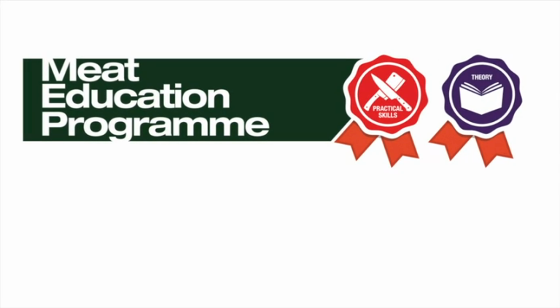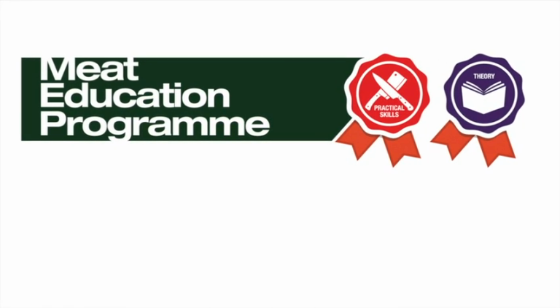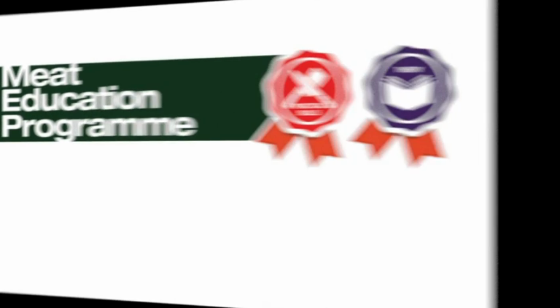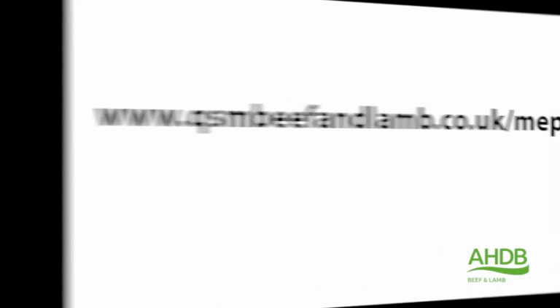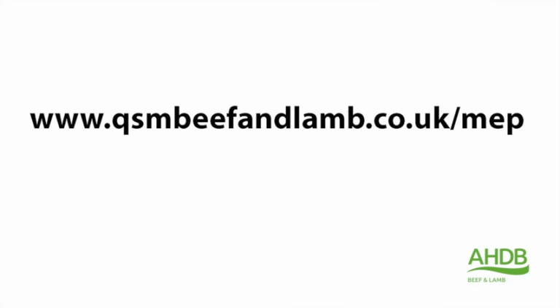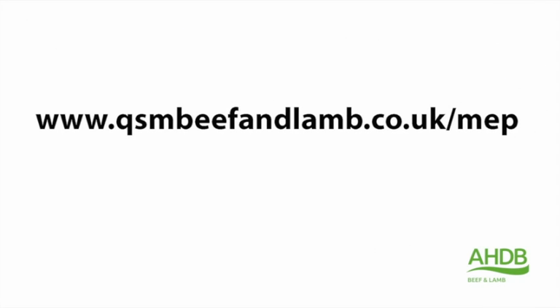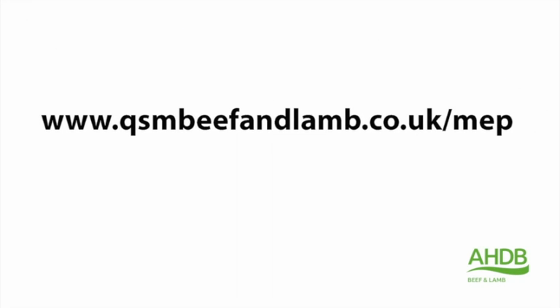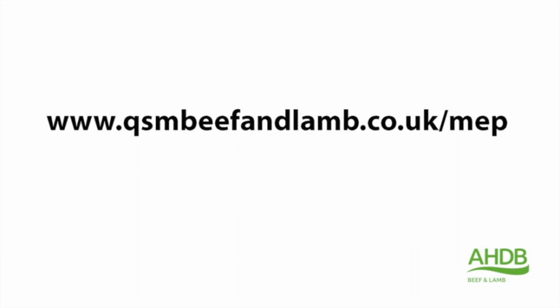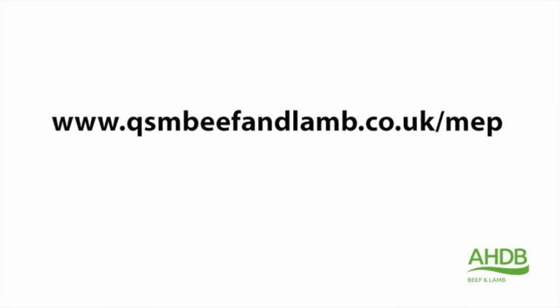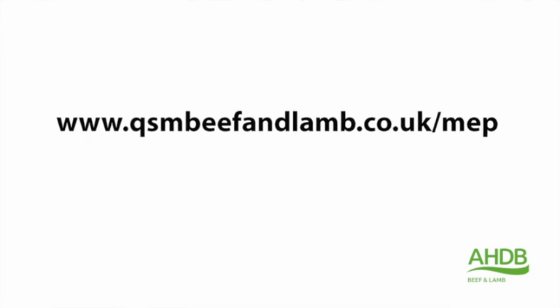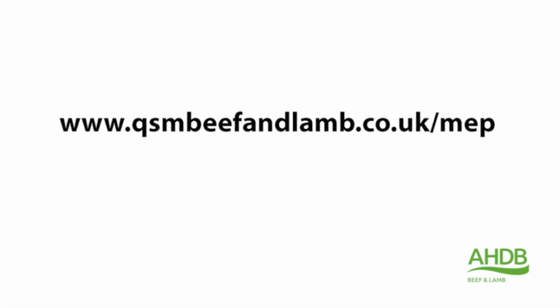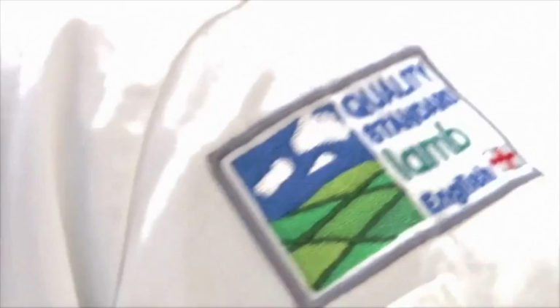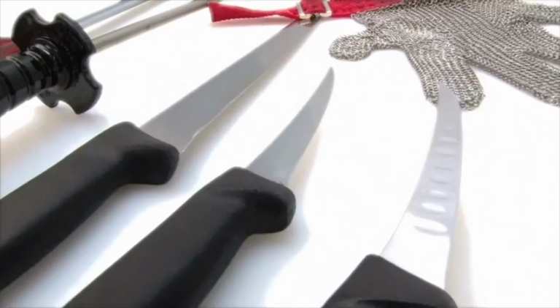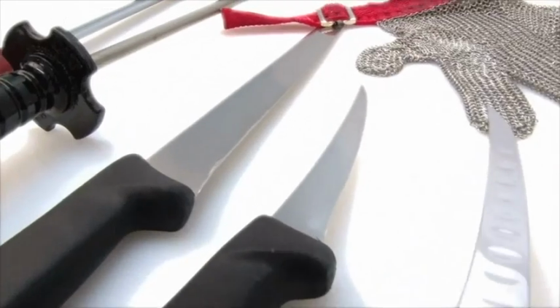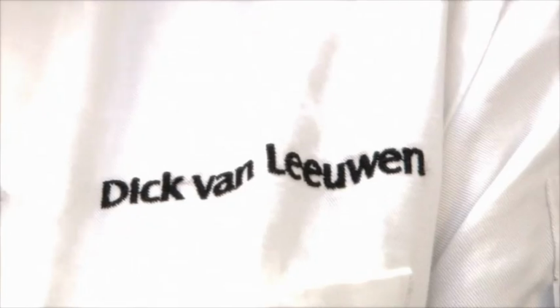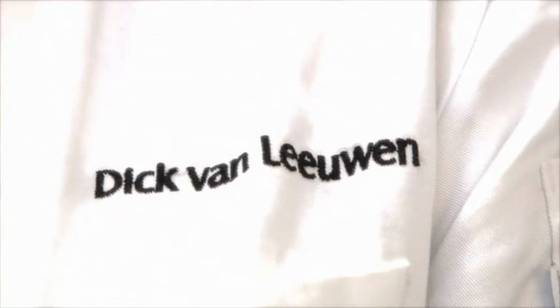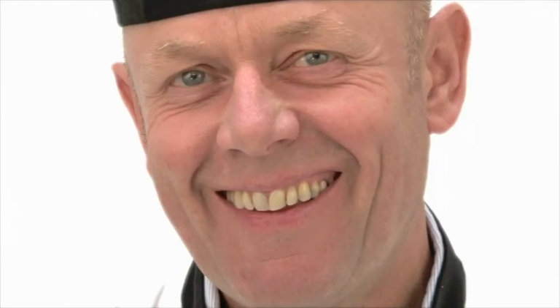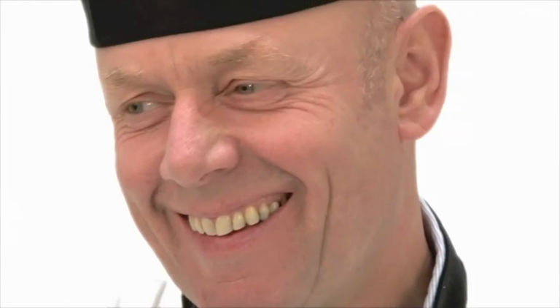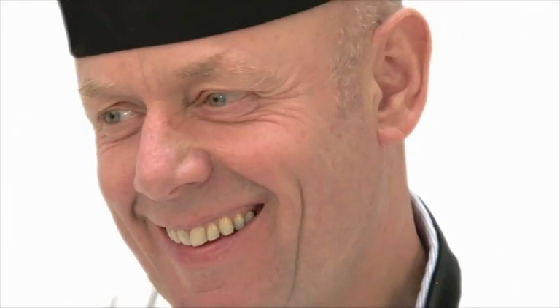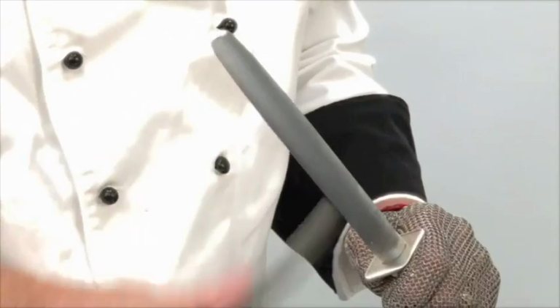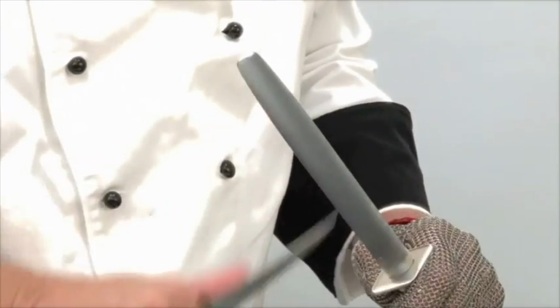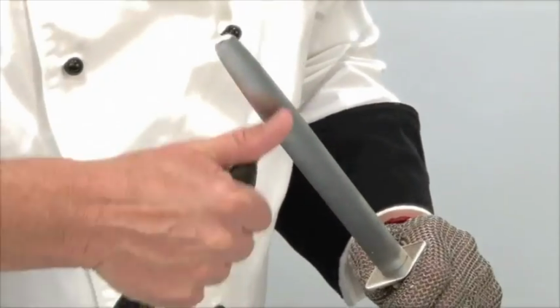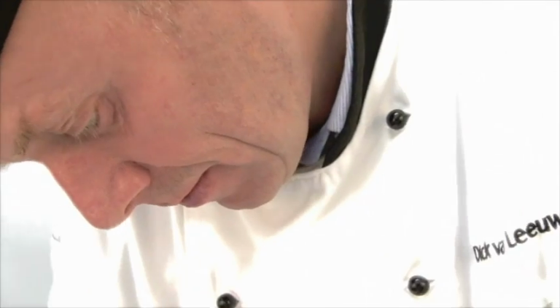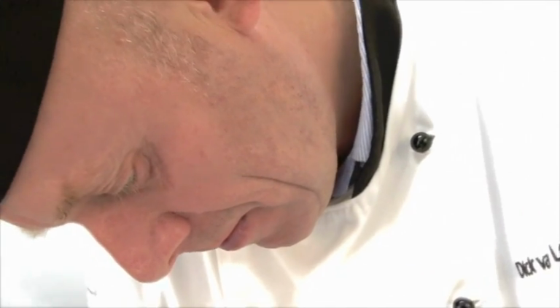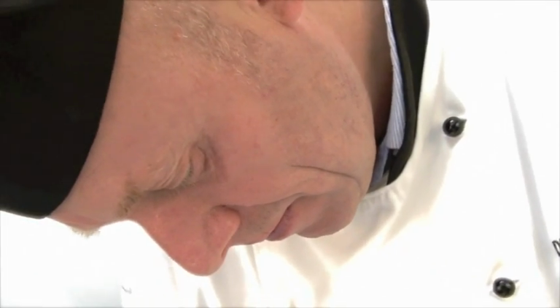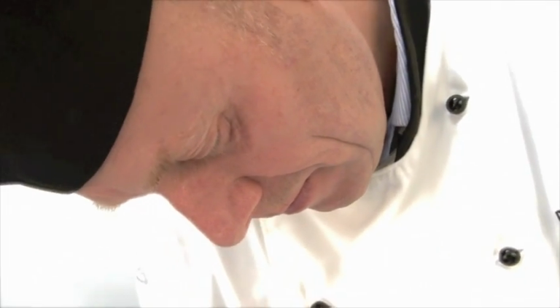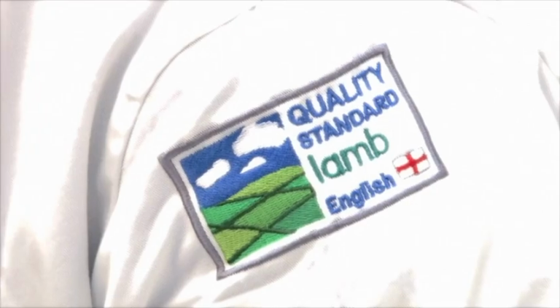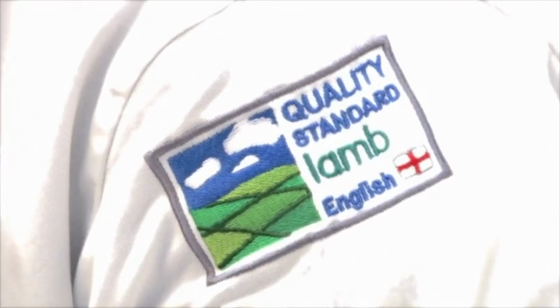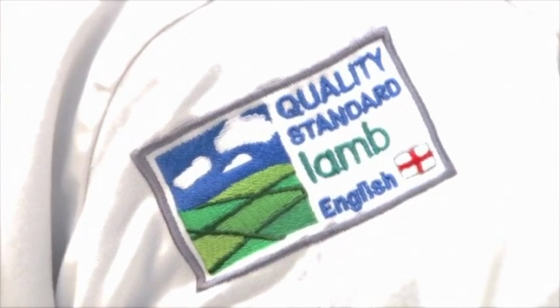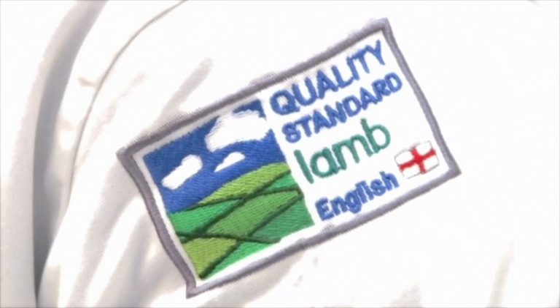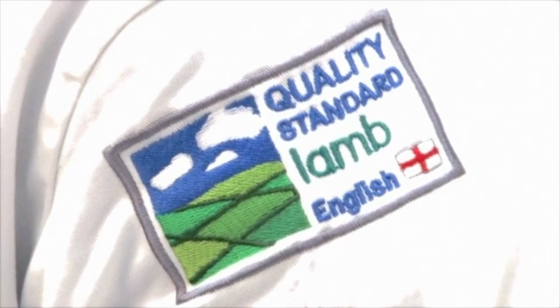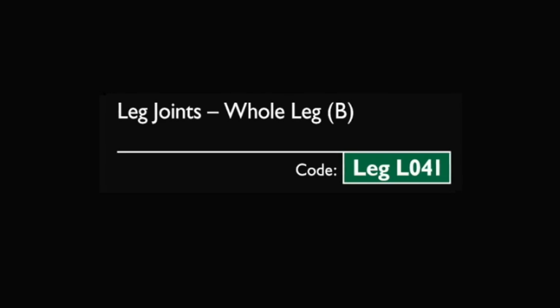This butchery demonstration video has been developed by AHDB Beef and Lamb as part of their Meat Education Programme, an accessible and free-to-use educational resource. Full details of the programme can be viewed at the end of the video.